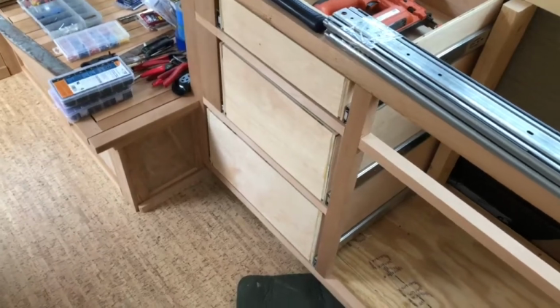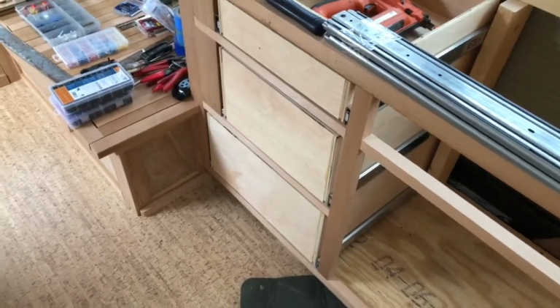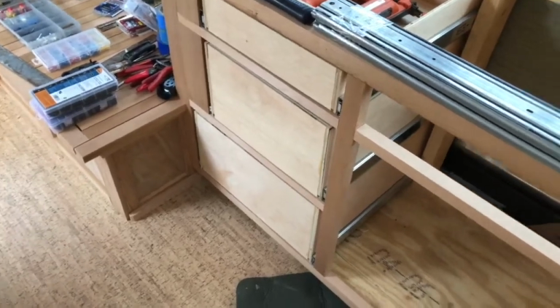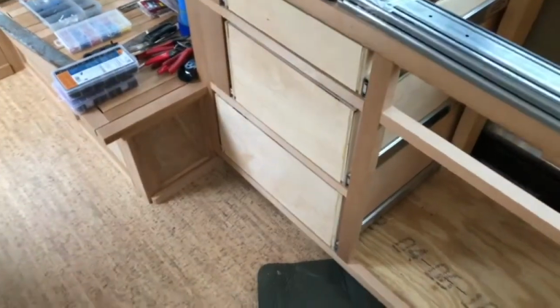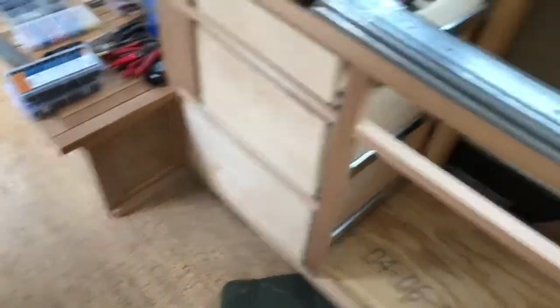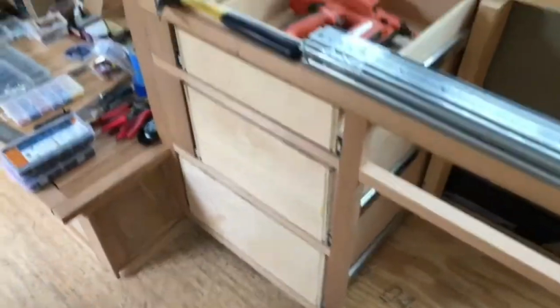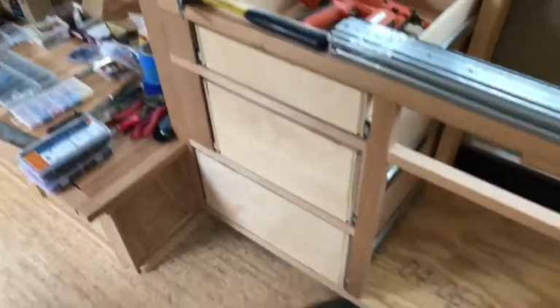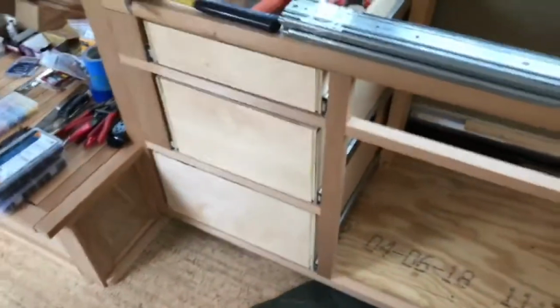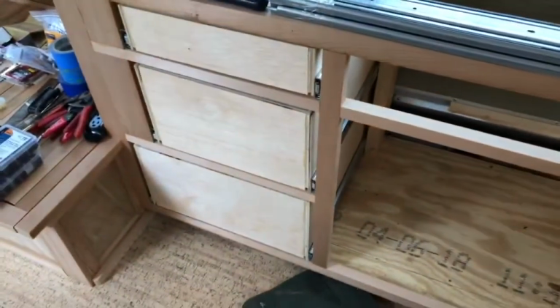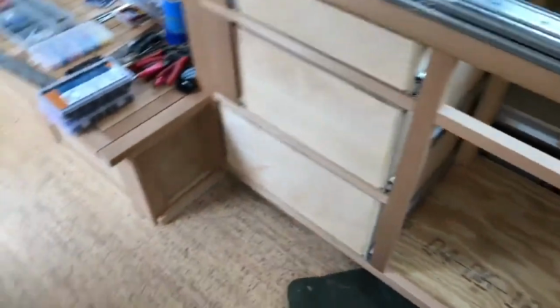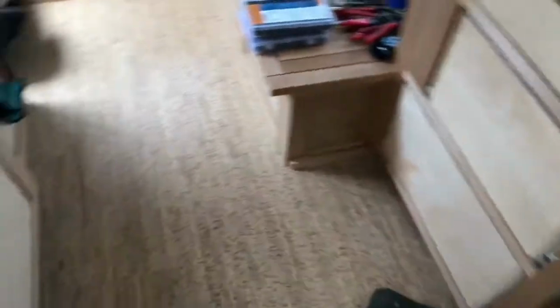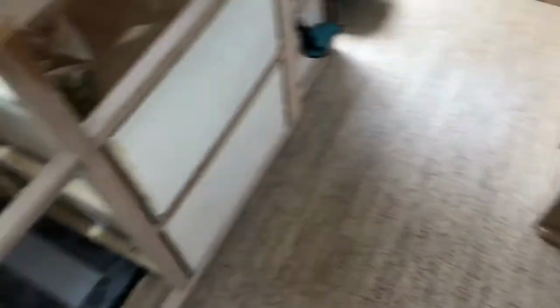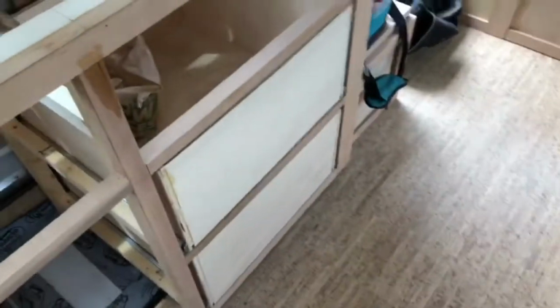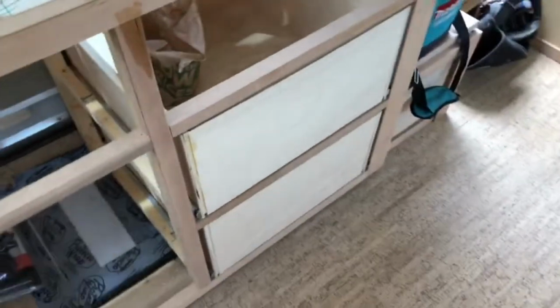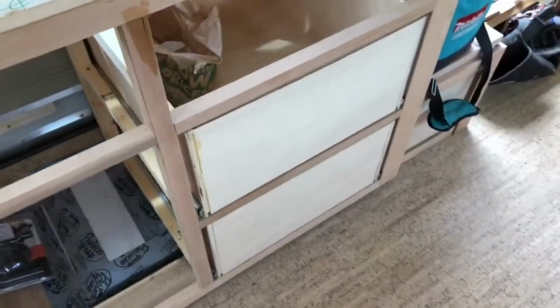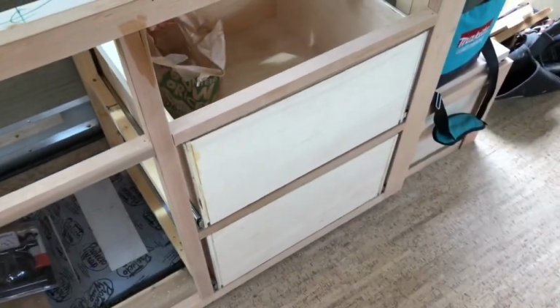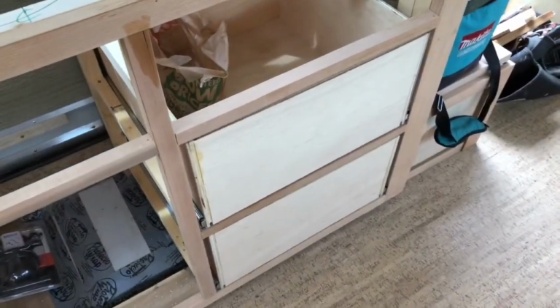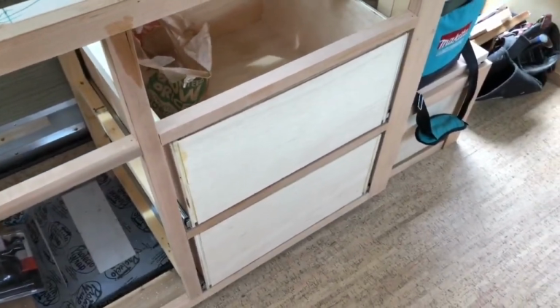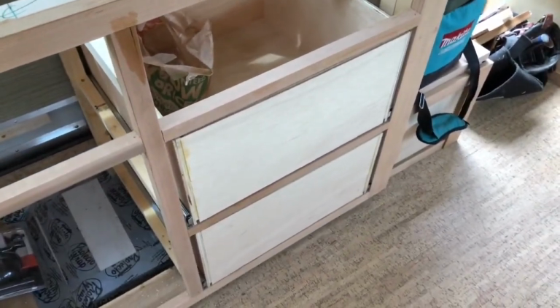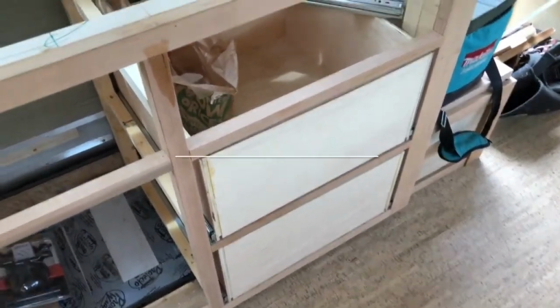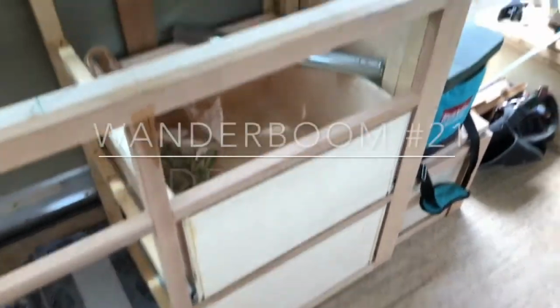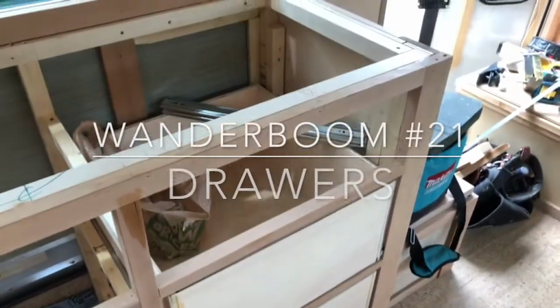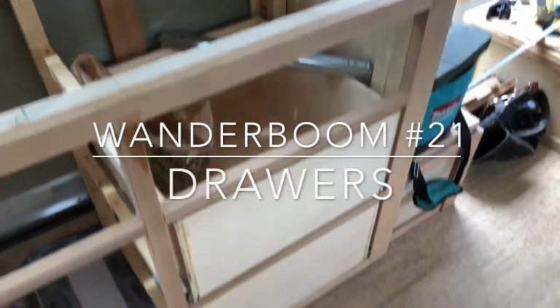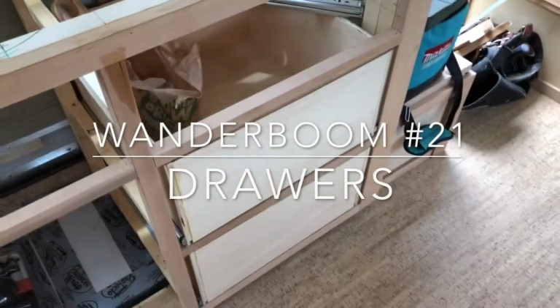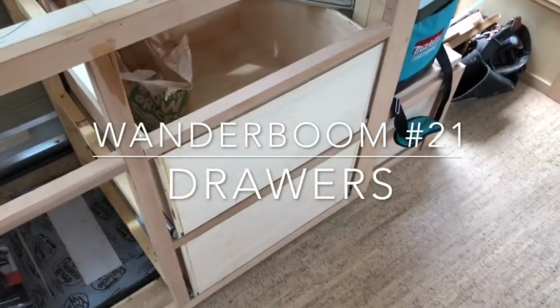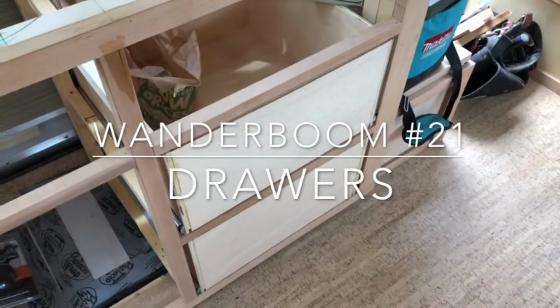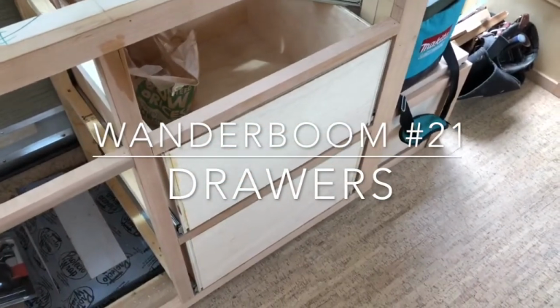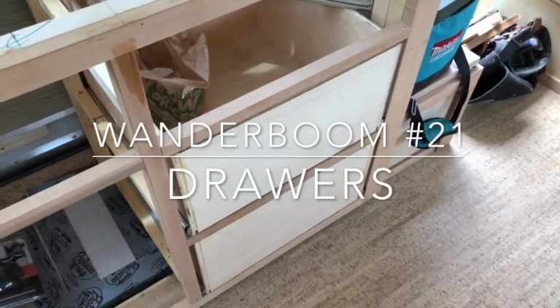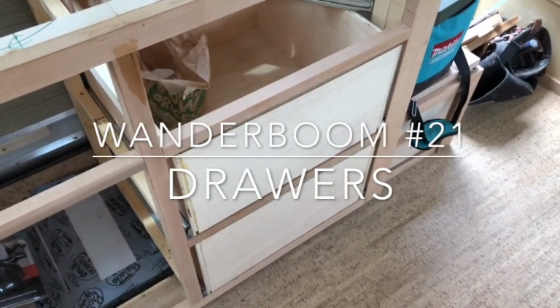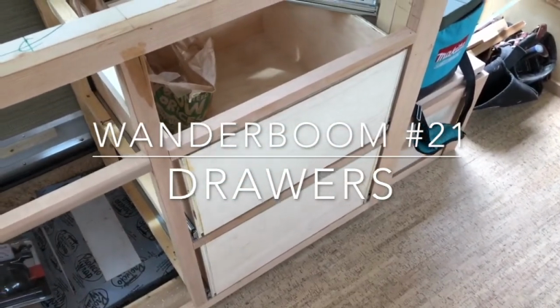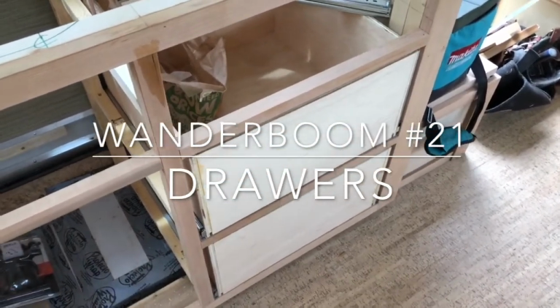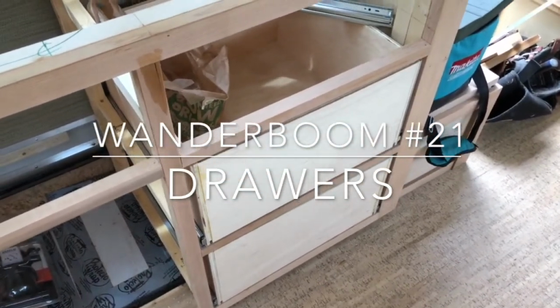I got a bunch of my drawers done yesterday, but I really didn't film it or explain how I did it. I've got a couple more to do, so I figure I'll take a little time today and show you exactly what I did and how I do it.